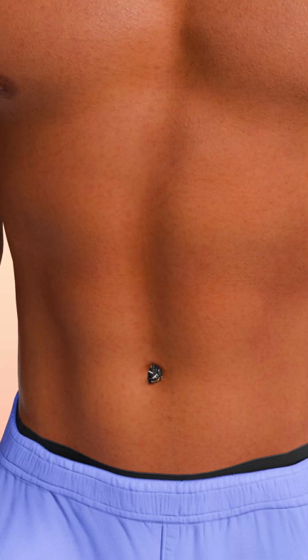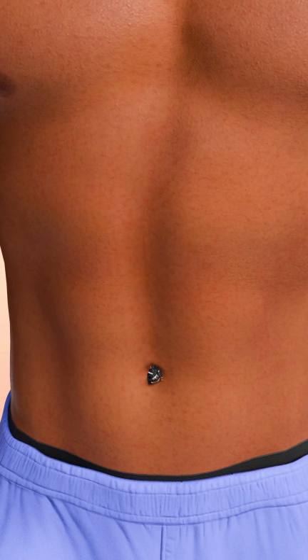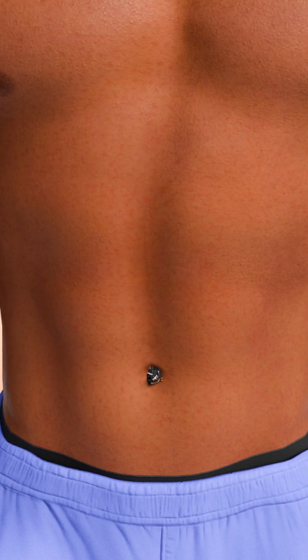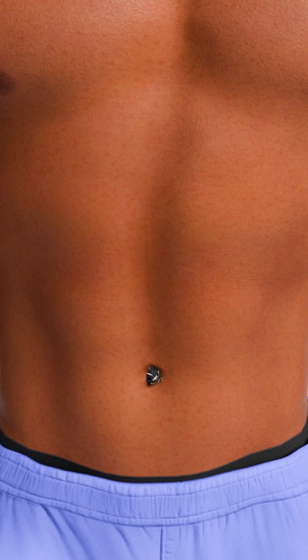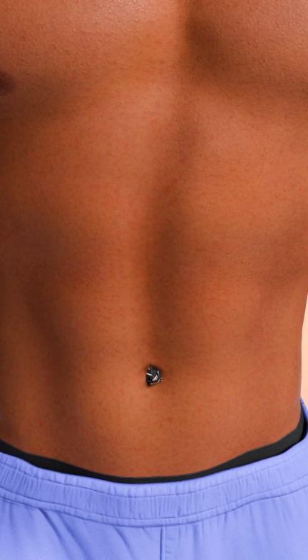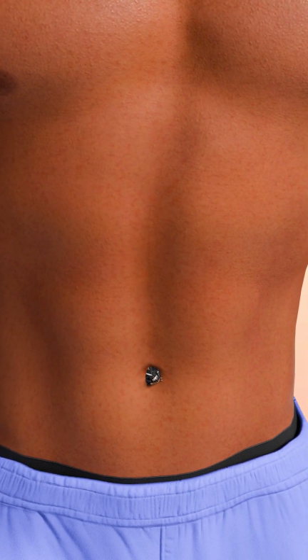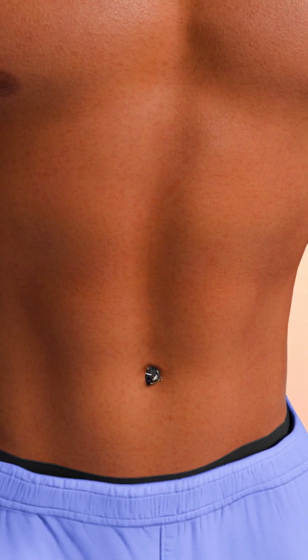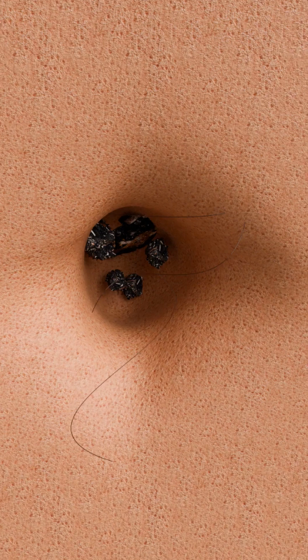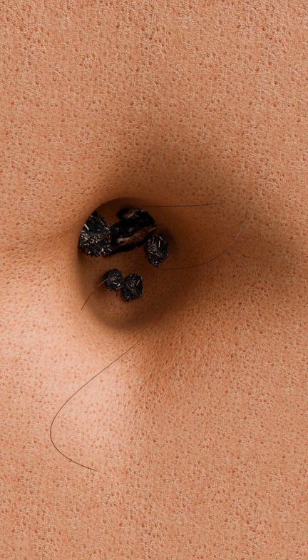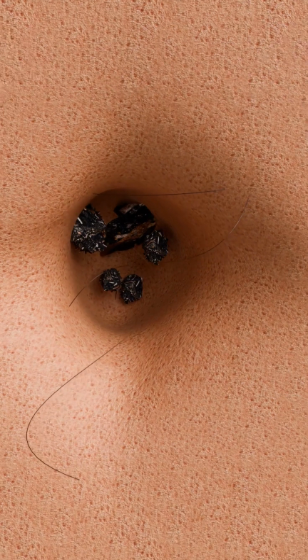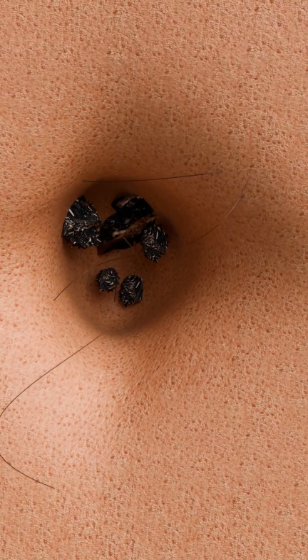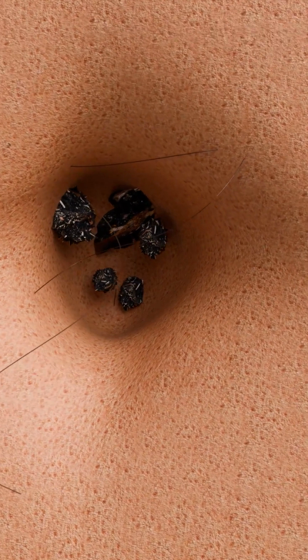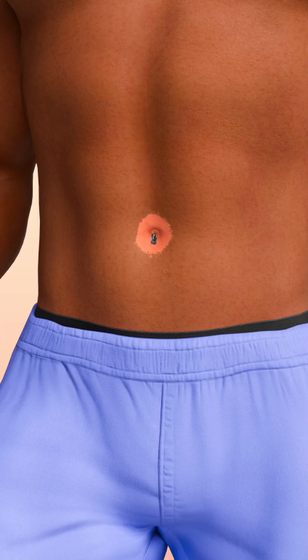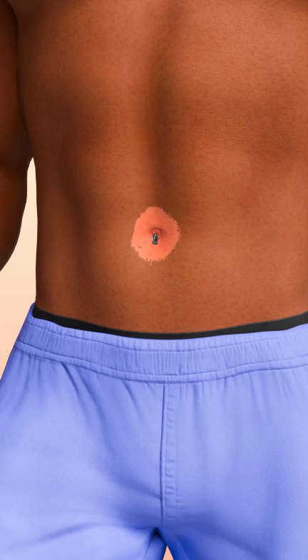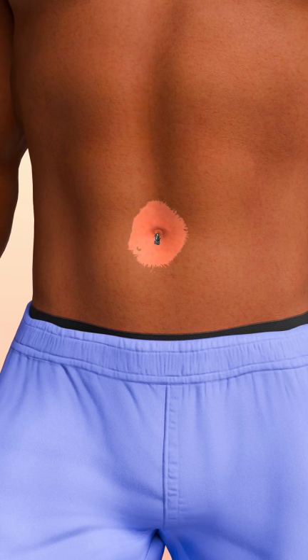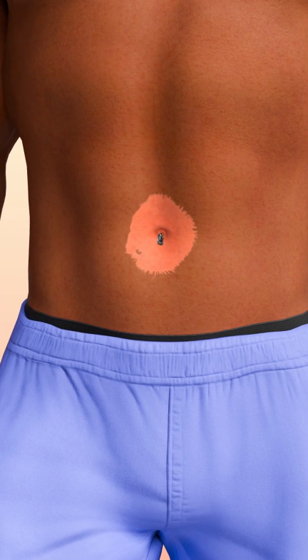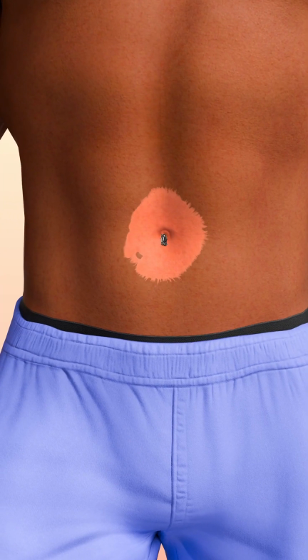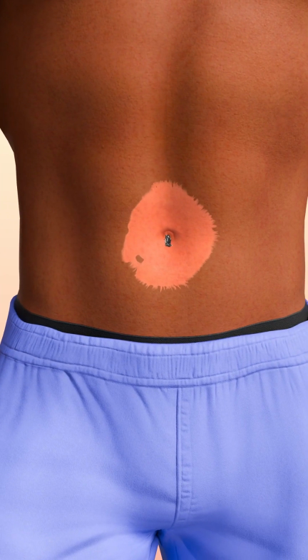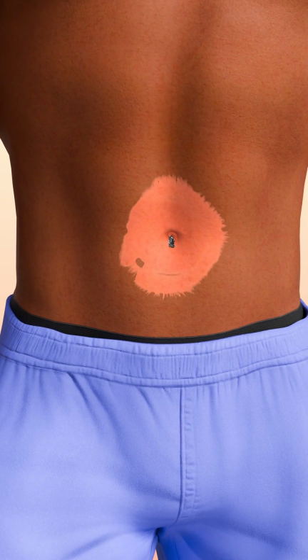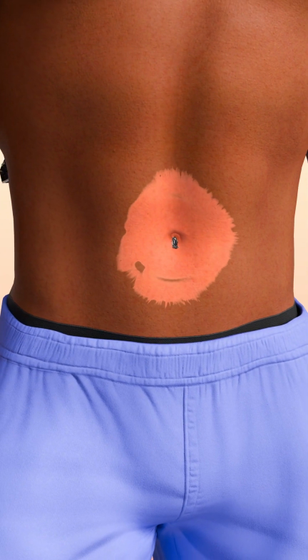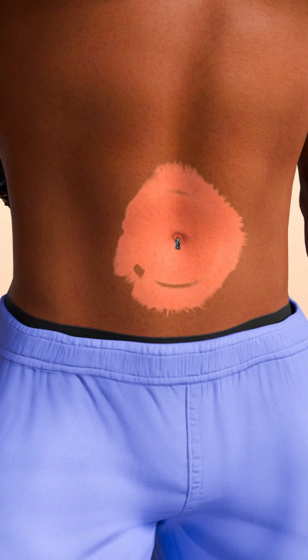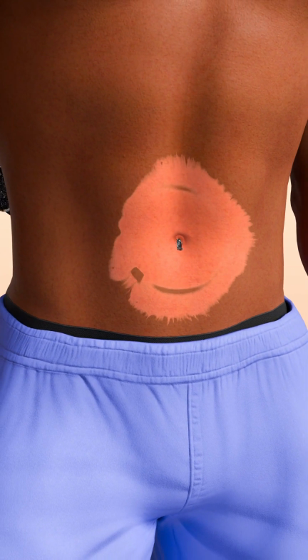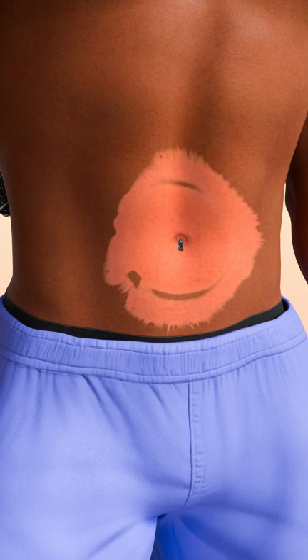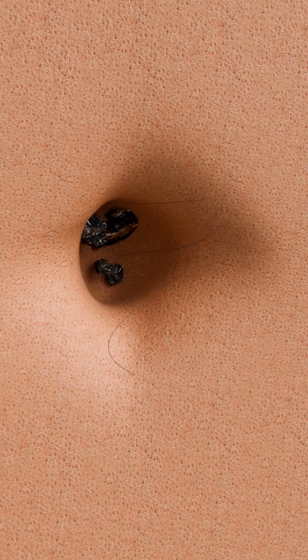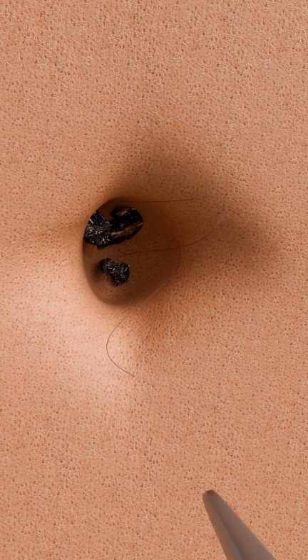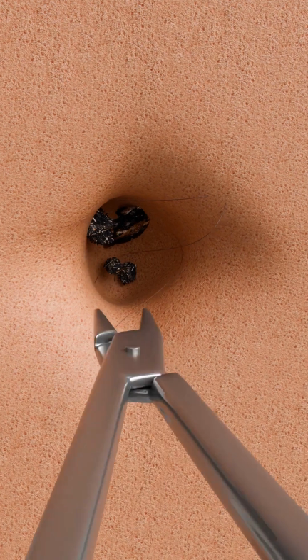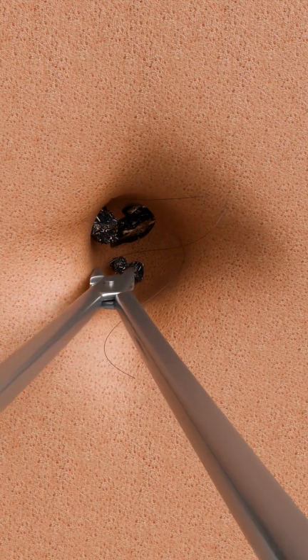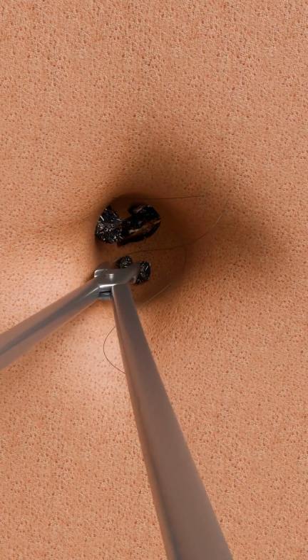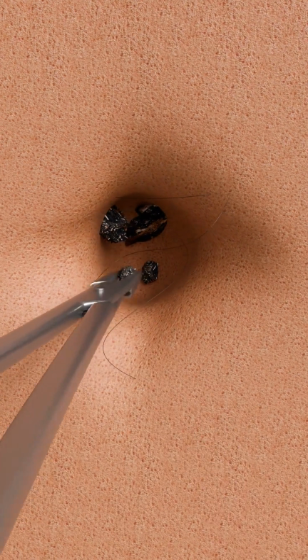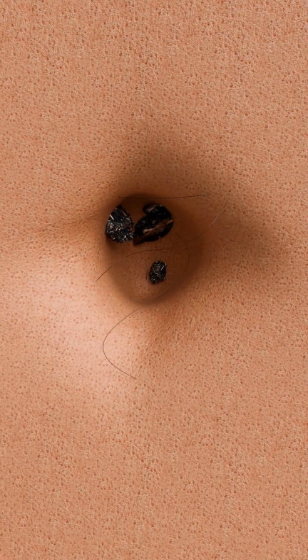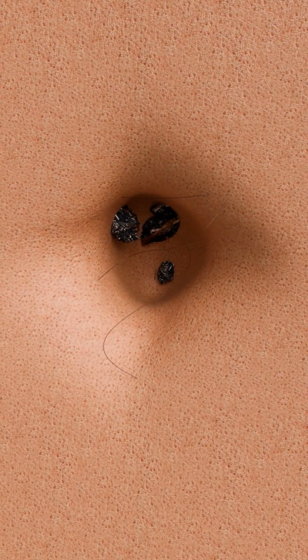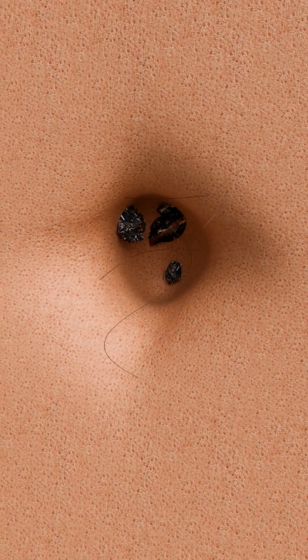Some navel stones stick out and are easy to spot; others hide deep inside. Navel stones are often harmless, but they can irritate the skin and lead to infection. Doctors can remove them by softening them or using special tools.